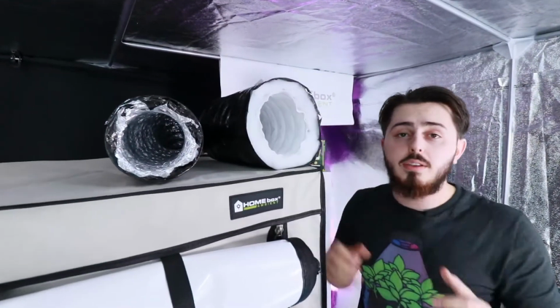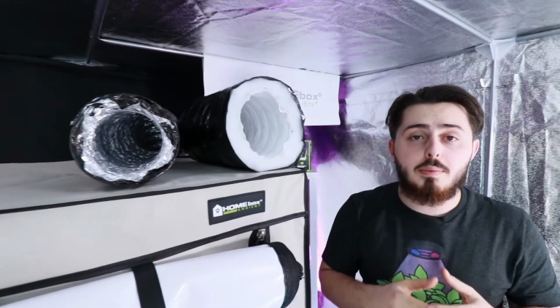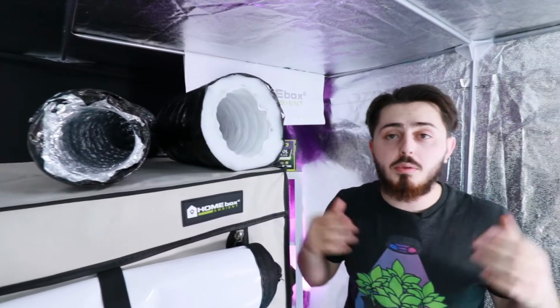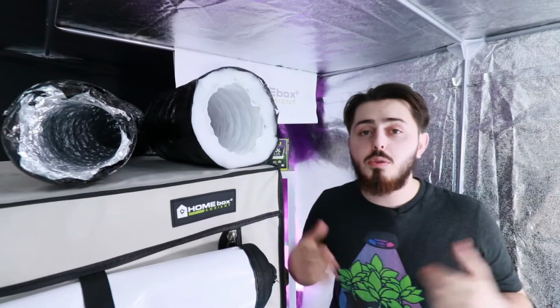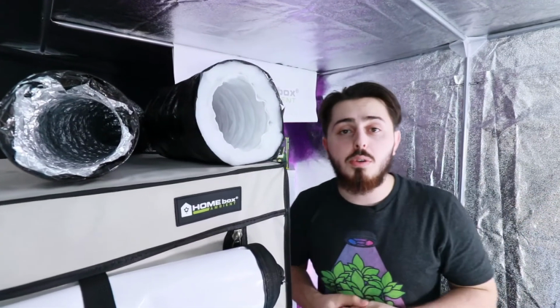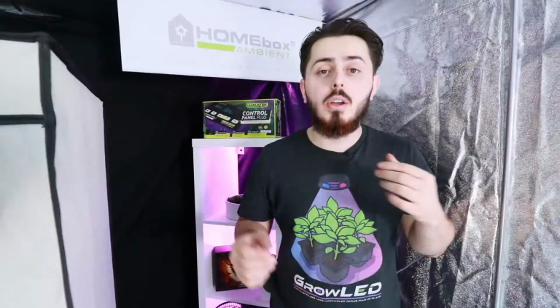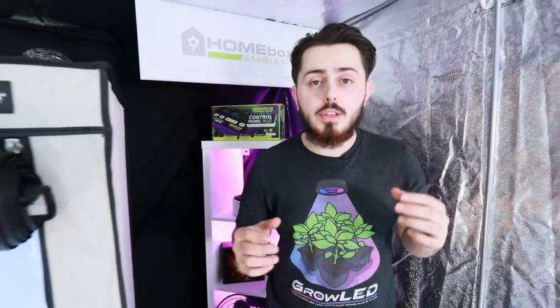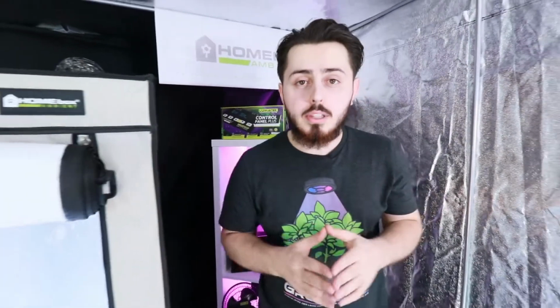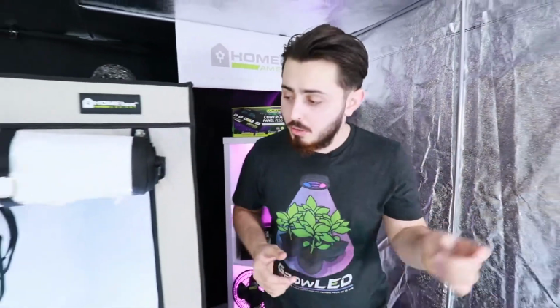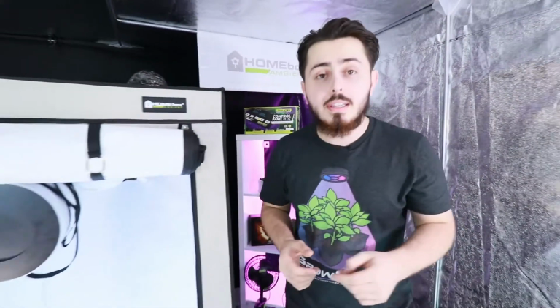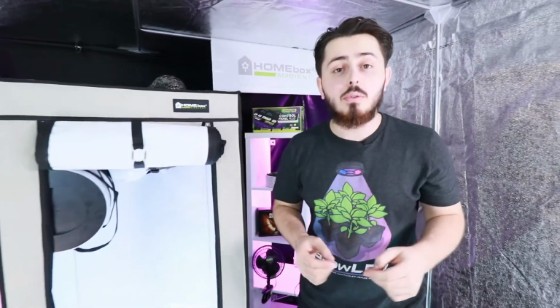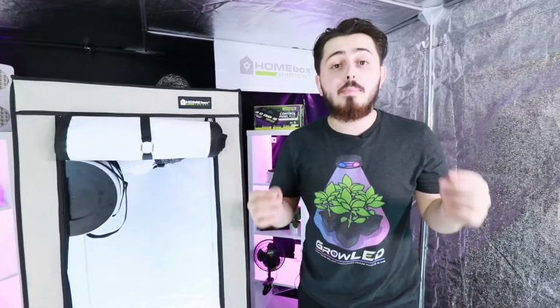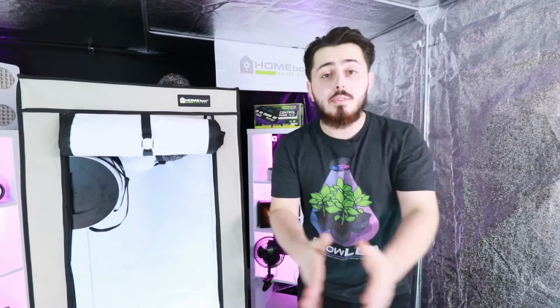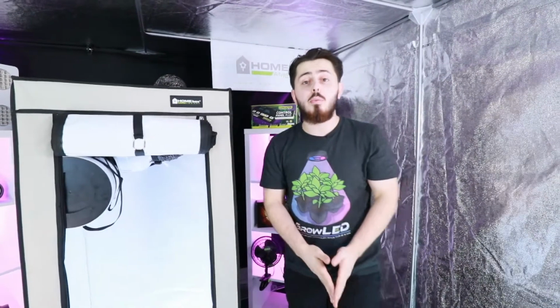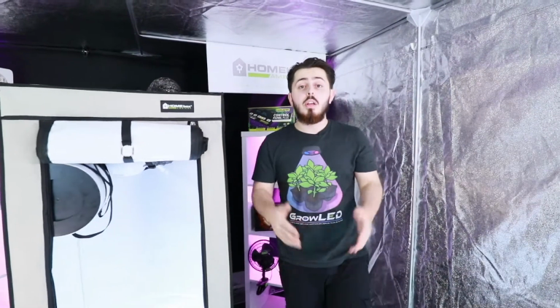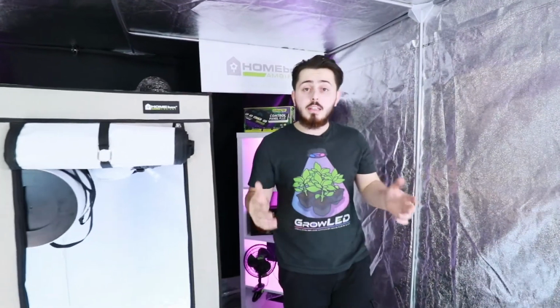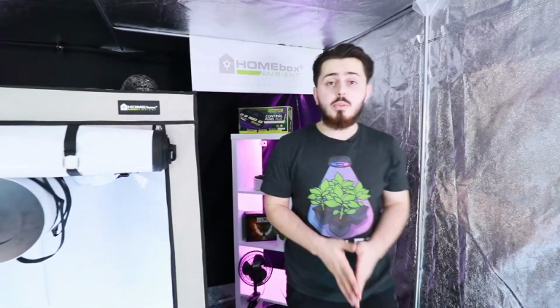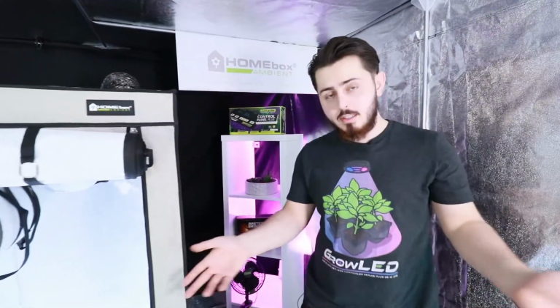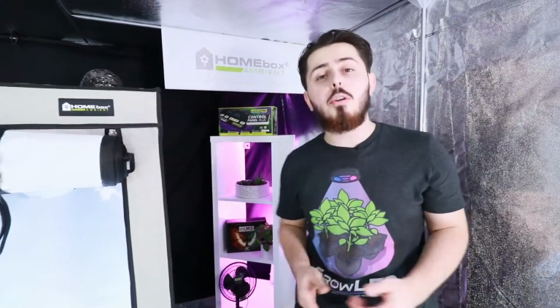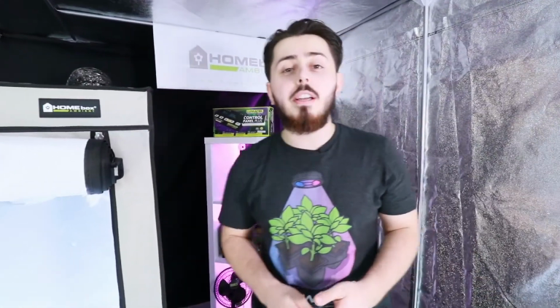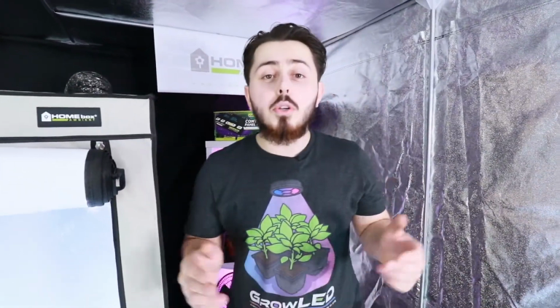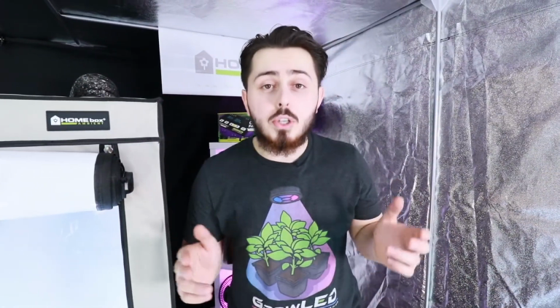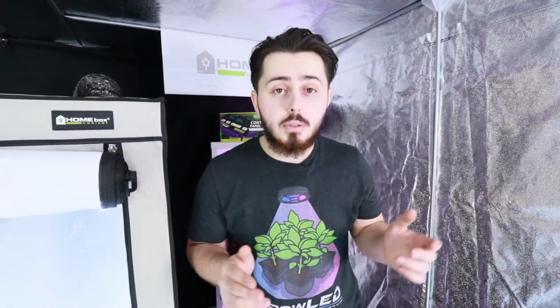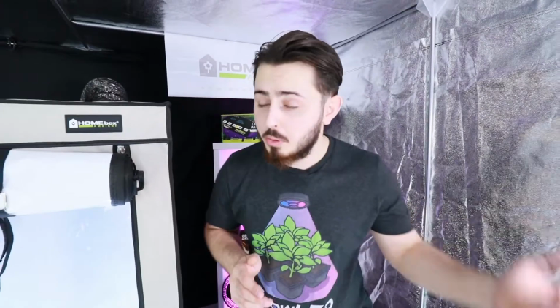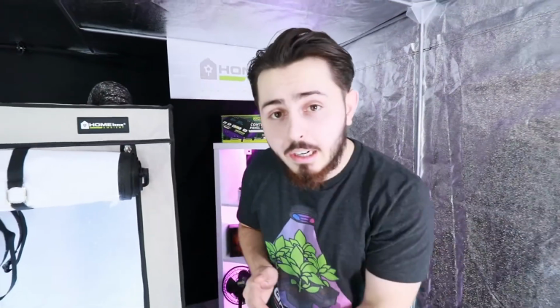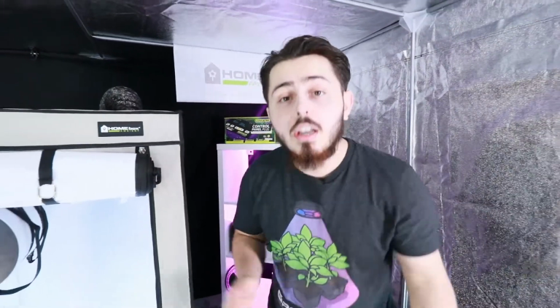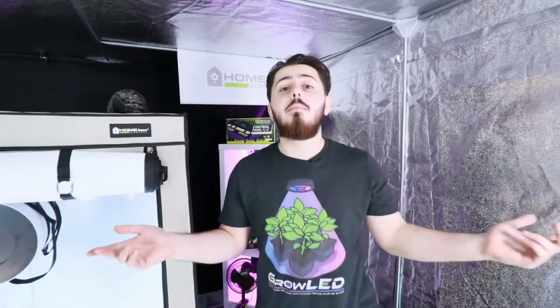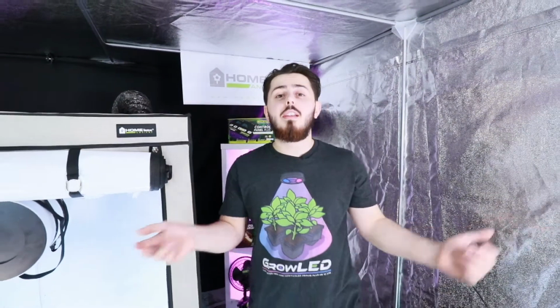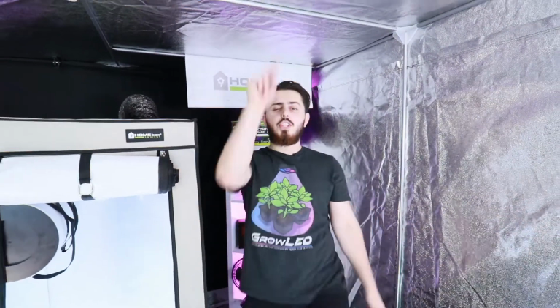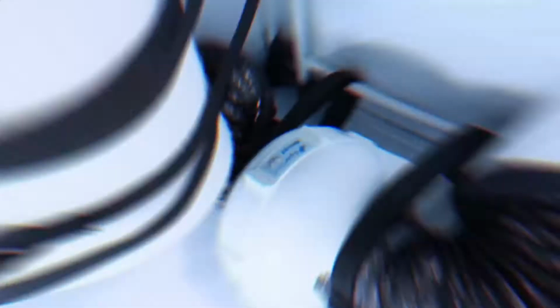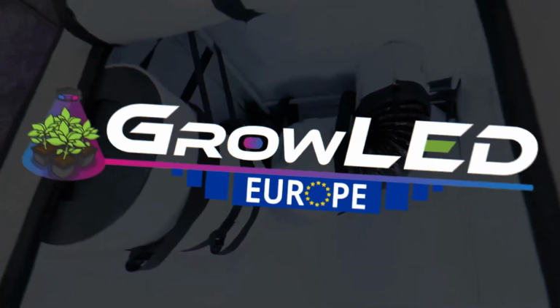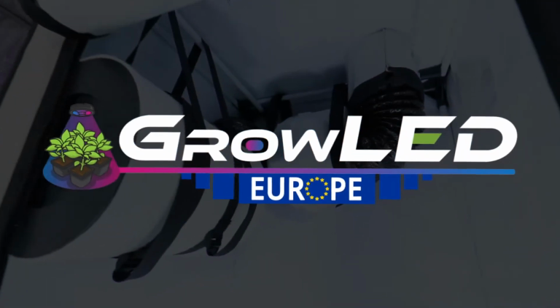We are now finished assembling the extraction system. I hope you've enjoyed this video. If you have any questions, you can write them down below in the comment section. I'll see you in the next video — it'll be on lighting. This has been Mikel.